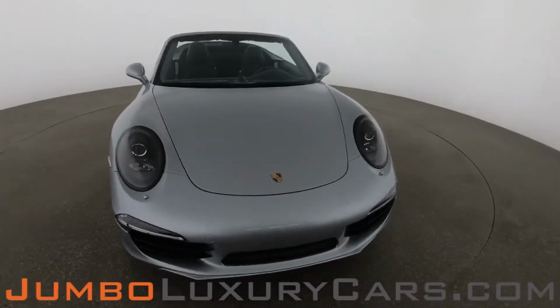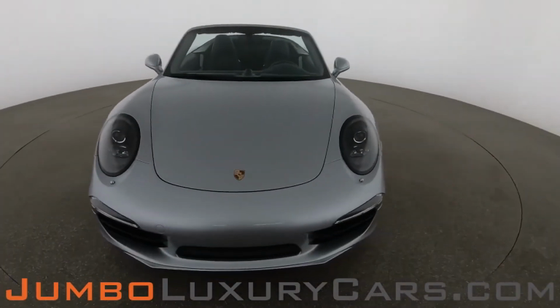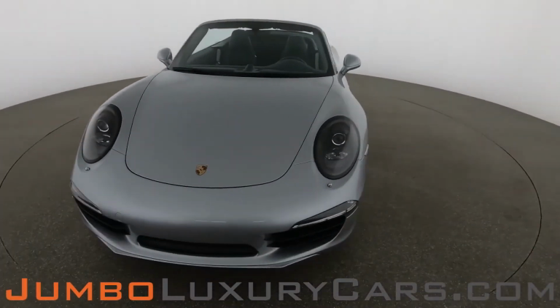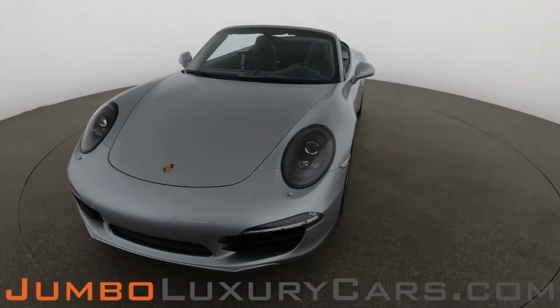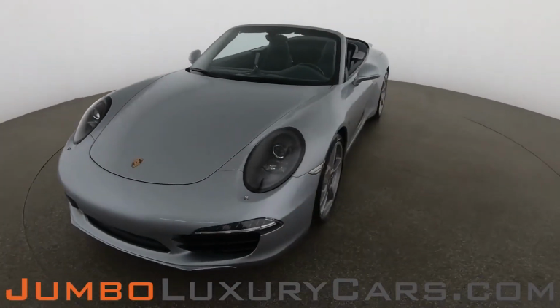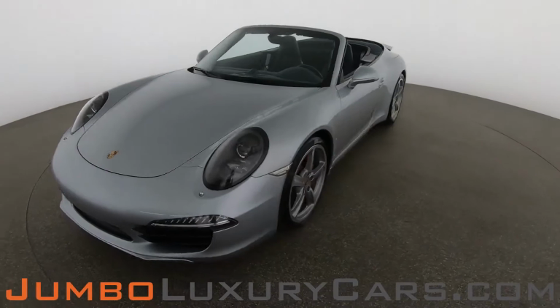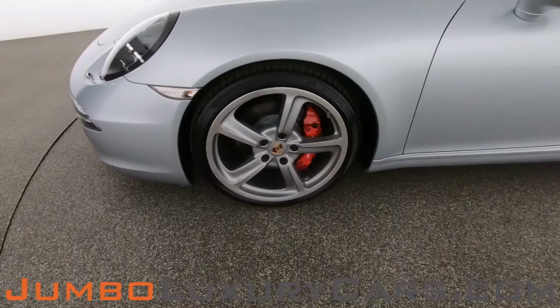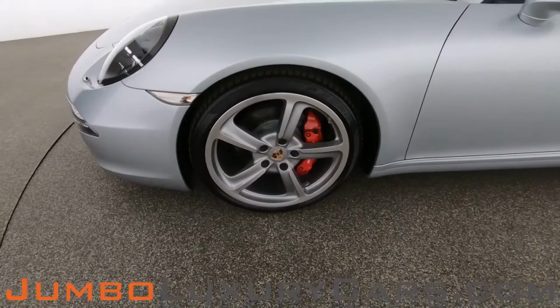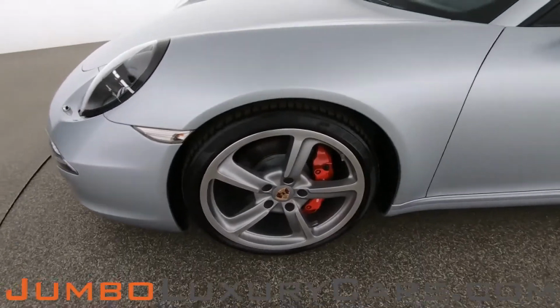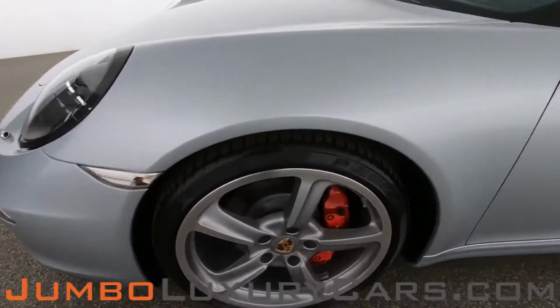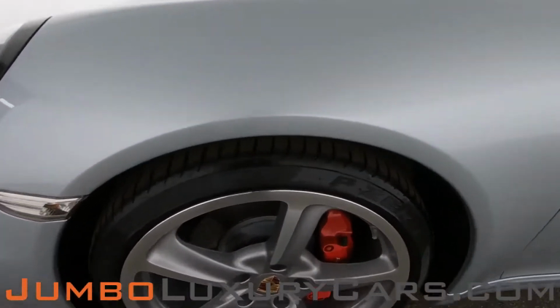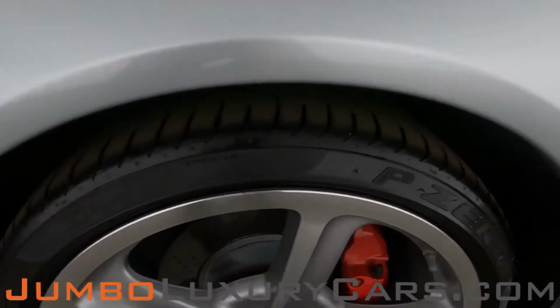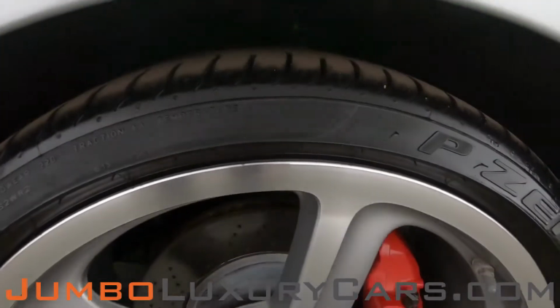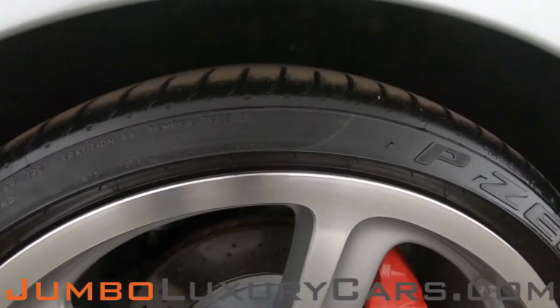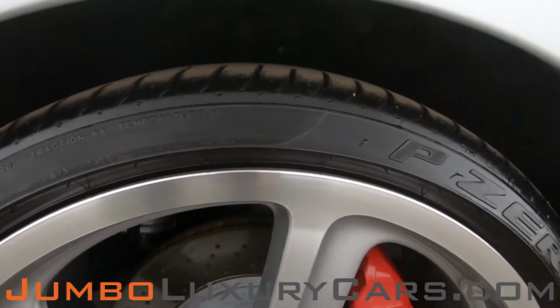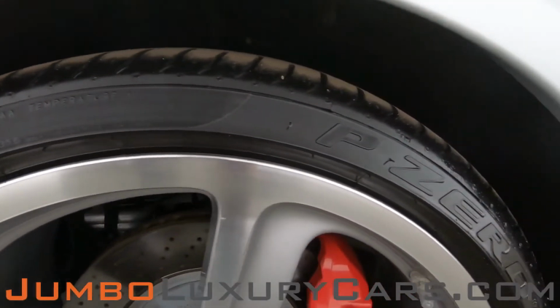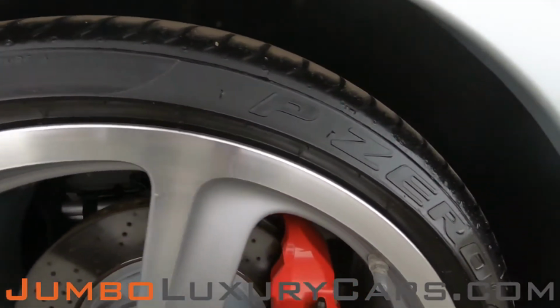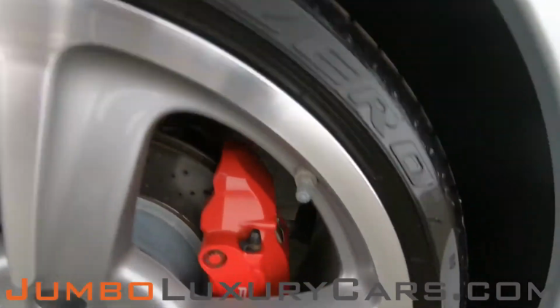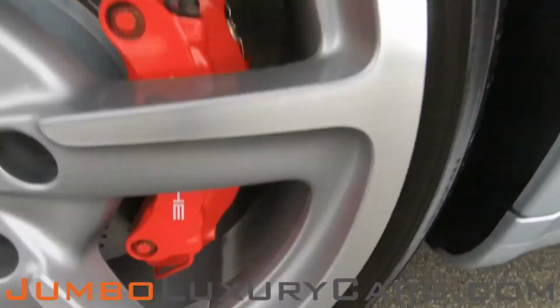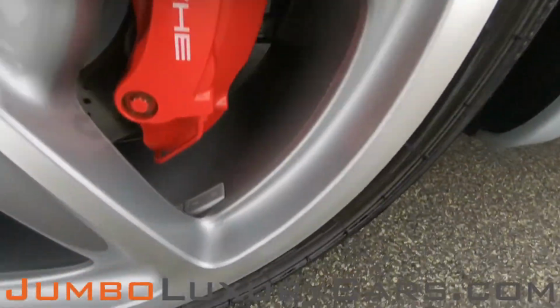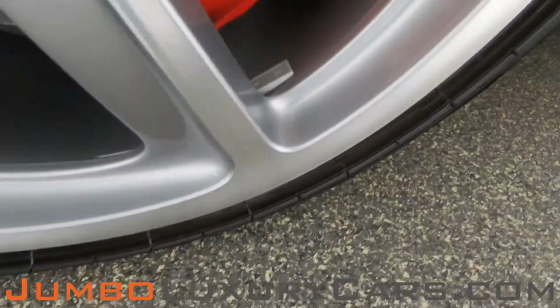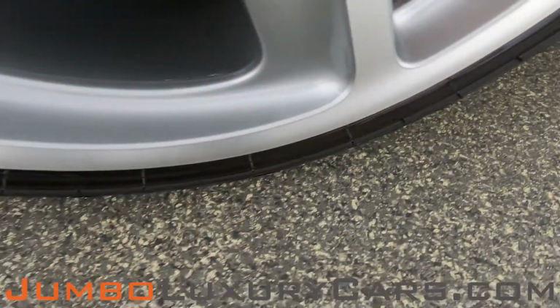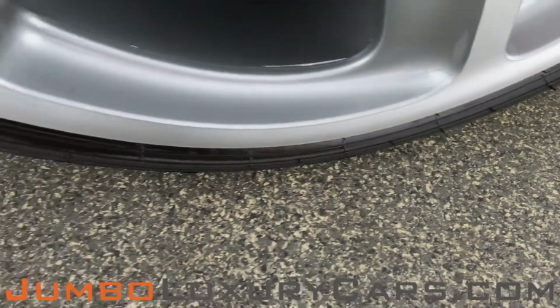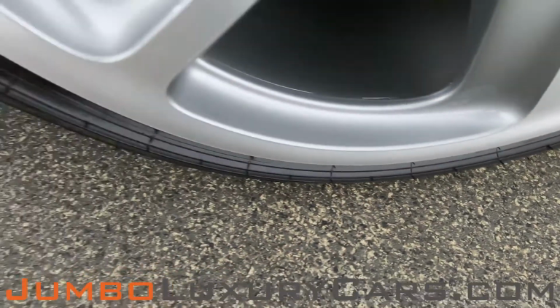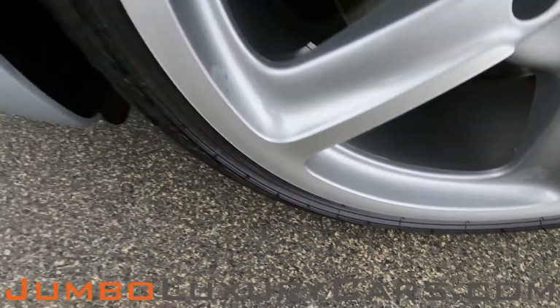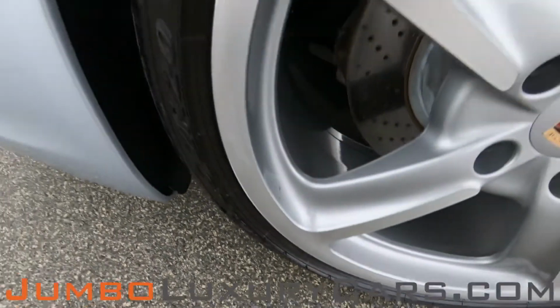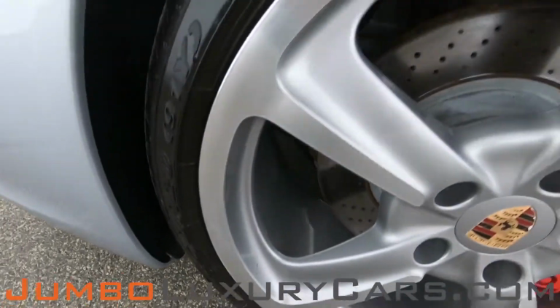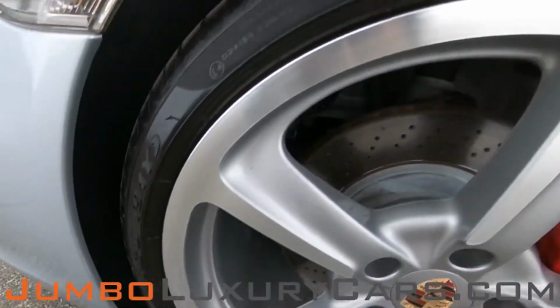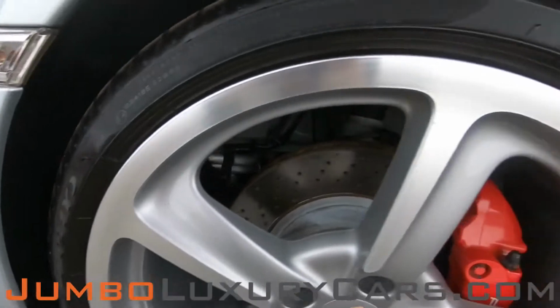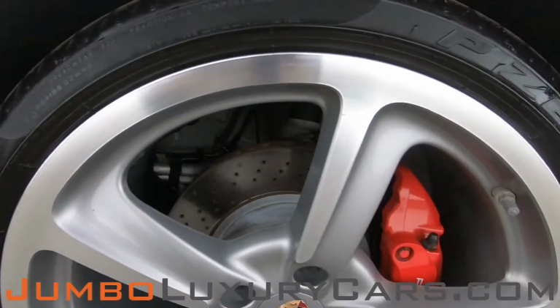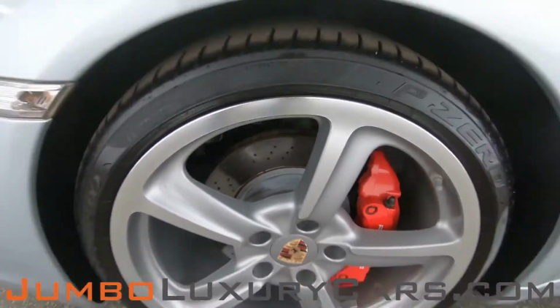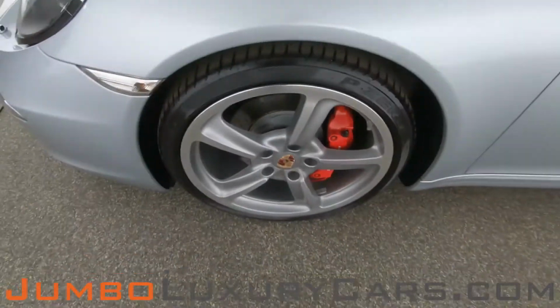Overall the exterior is in excellent condition. Now let's take a look at the rims and tires, checking for any curb rashes and tire condition. No curb rashes on this rim — tires are in excellent condition.